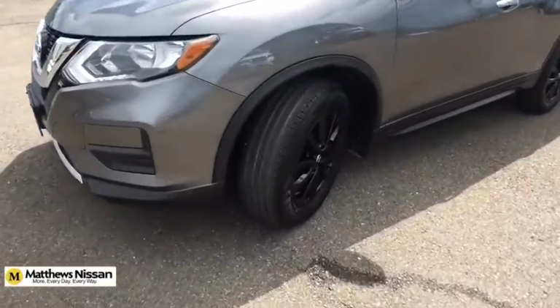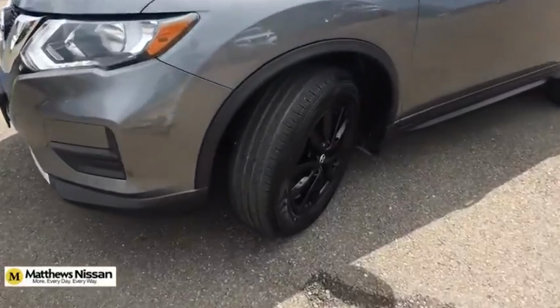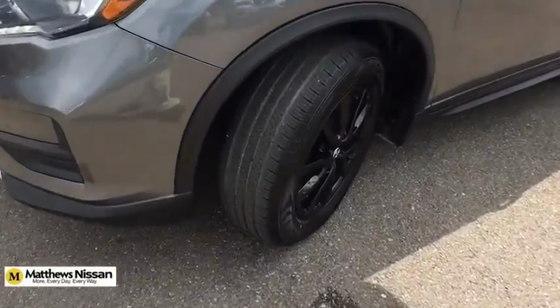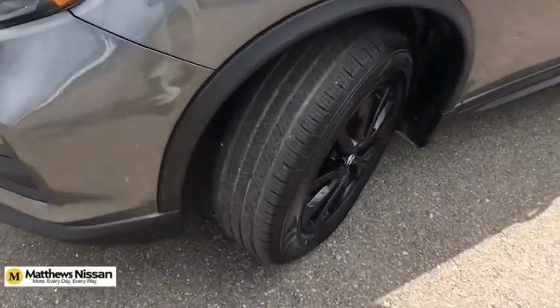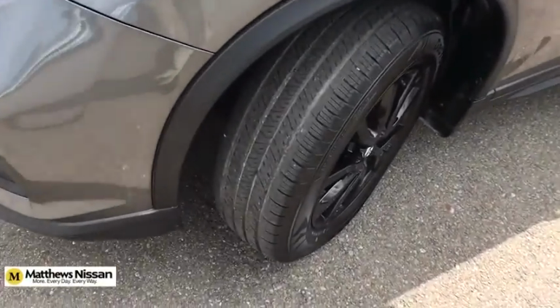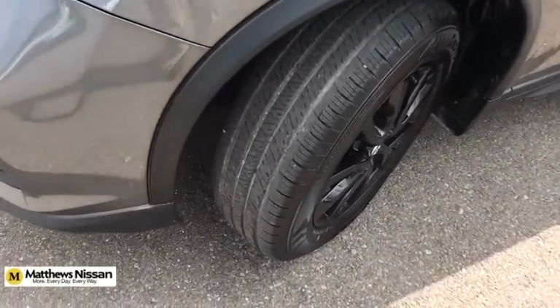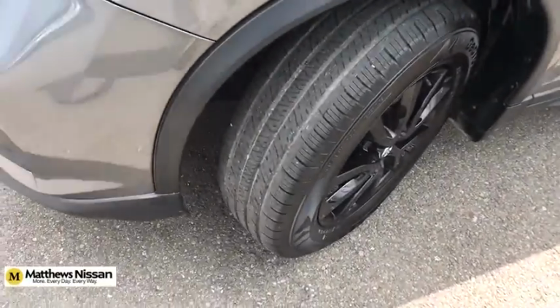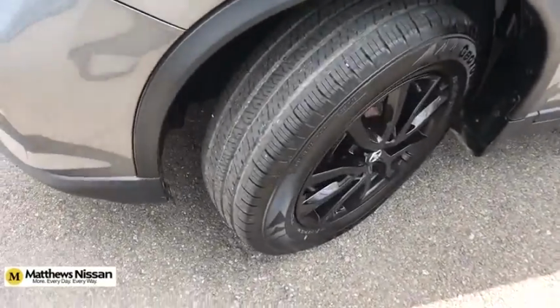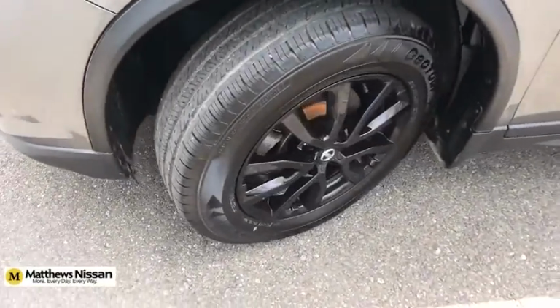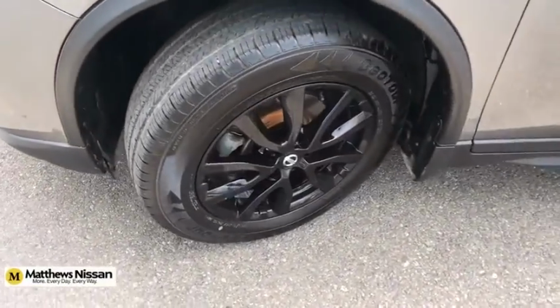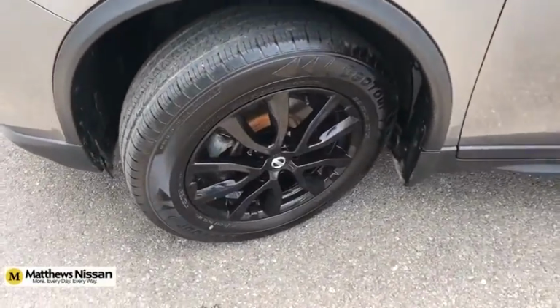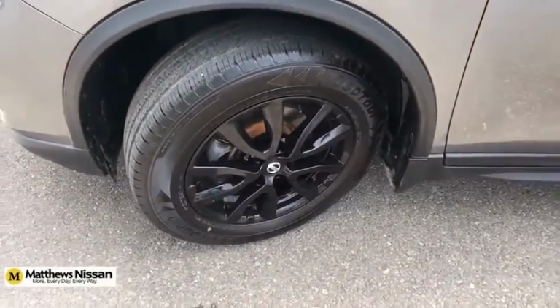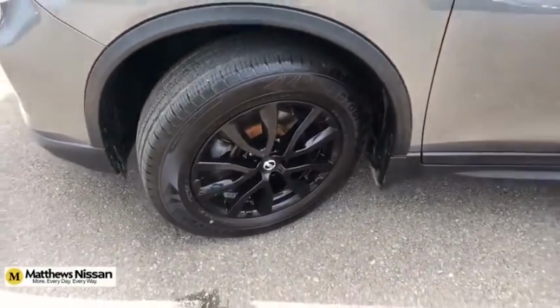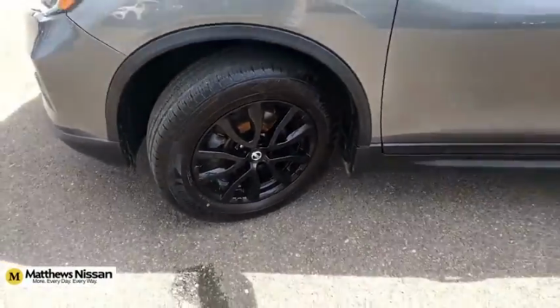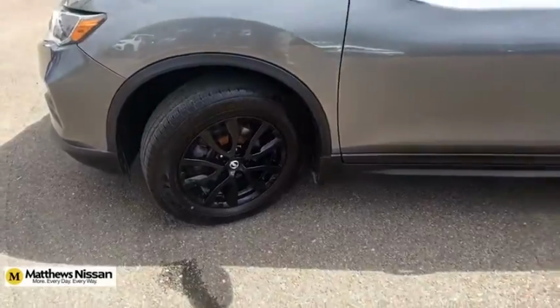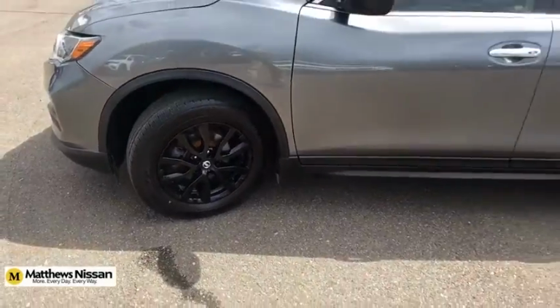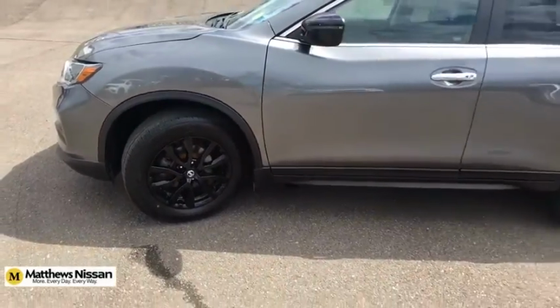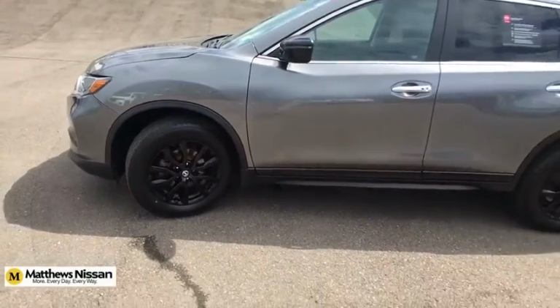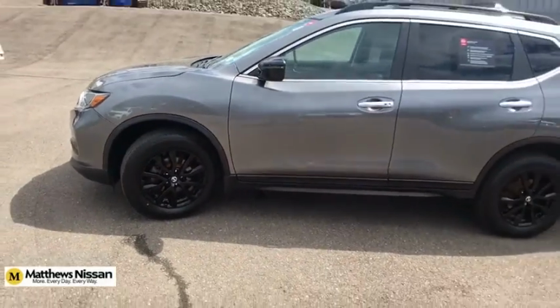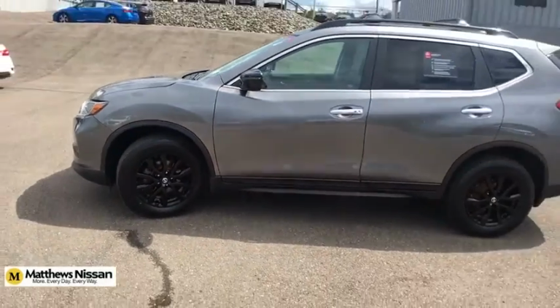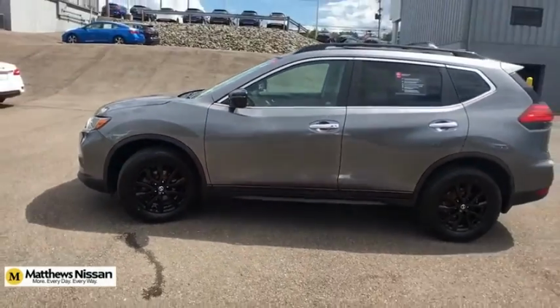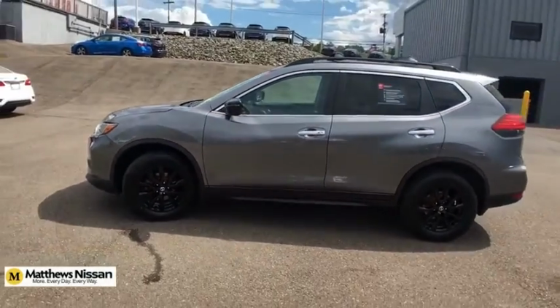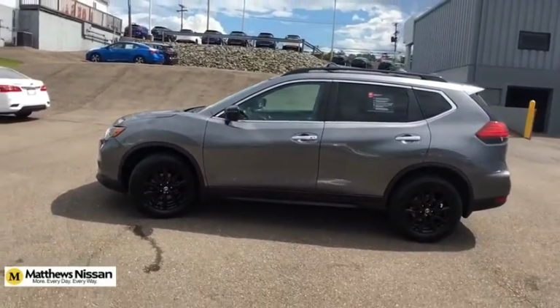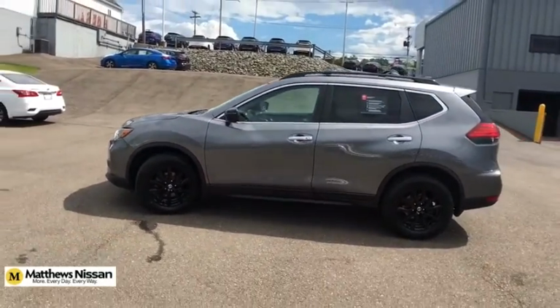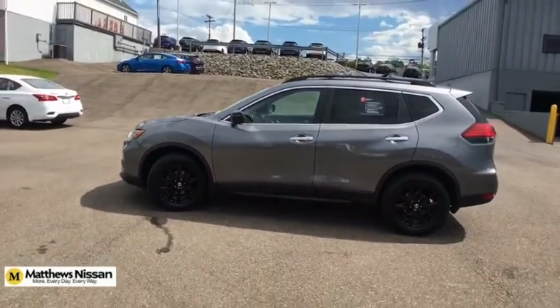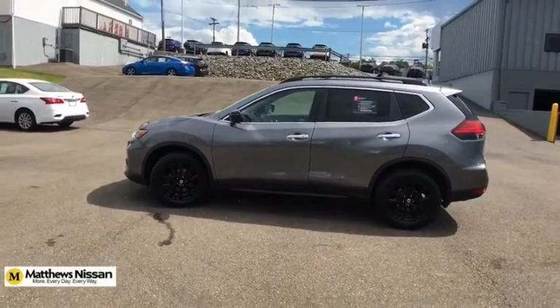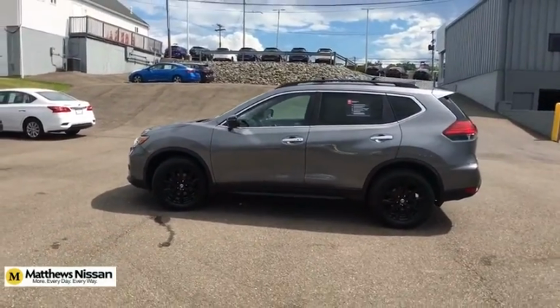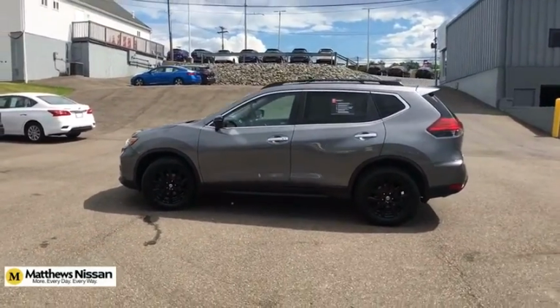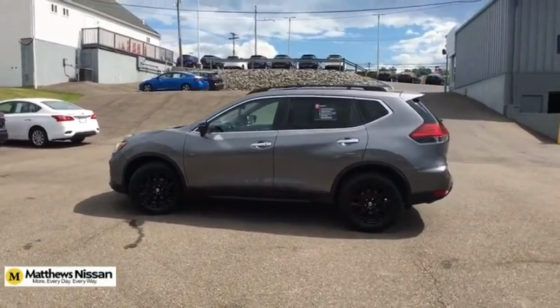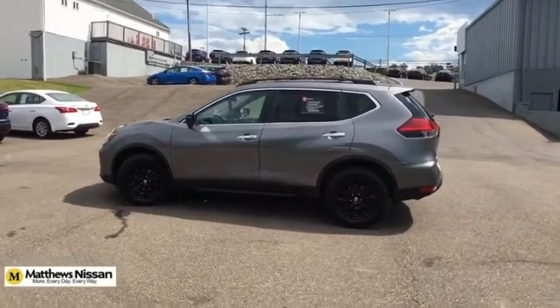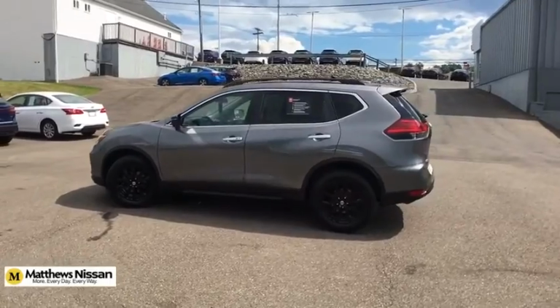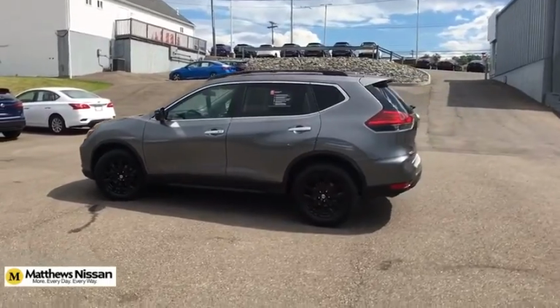With a 5-star side impact safety rating and confident handling, the Rogue is more than you expect and everything you deserve. This vehicle has less than 40,000 miles.